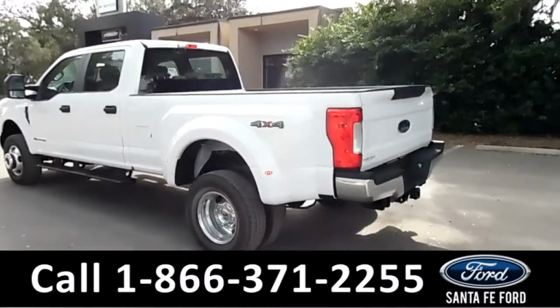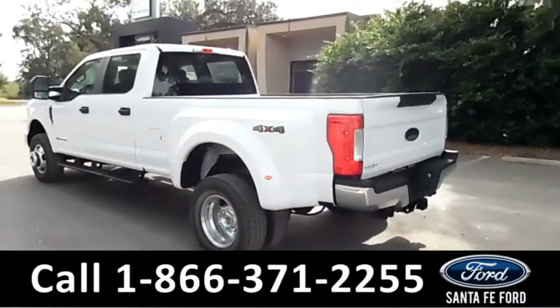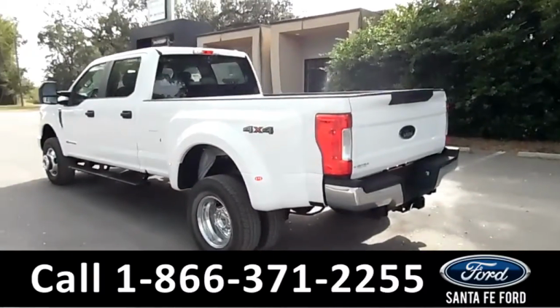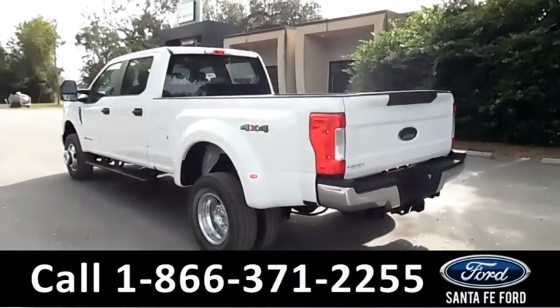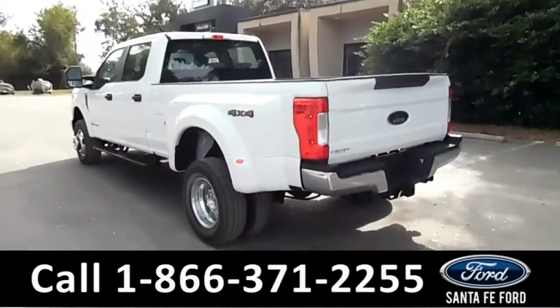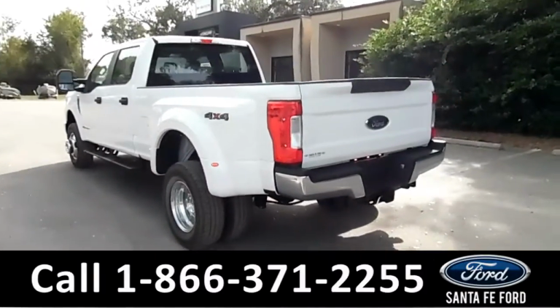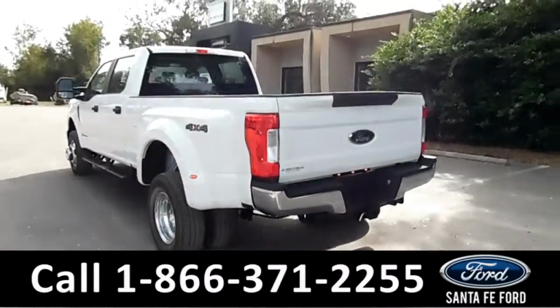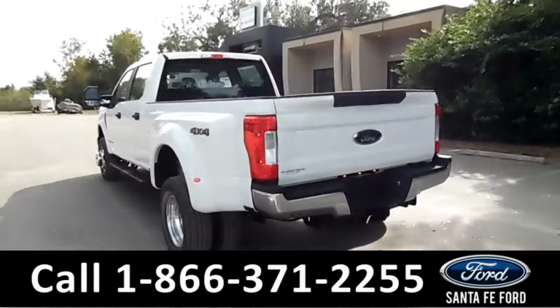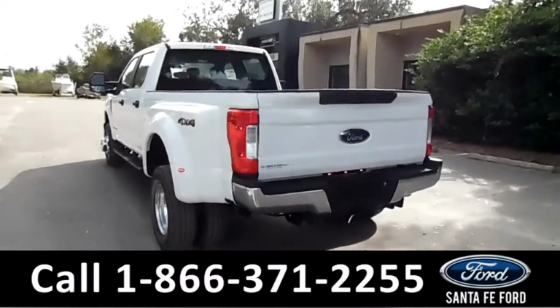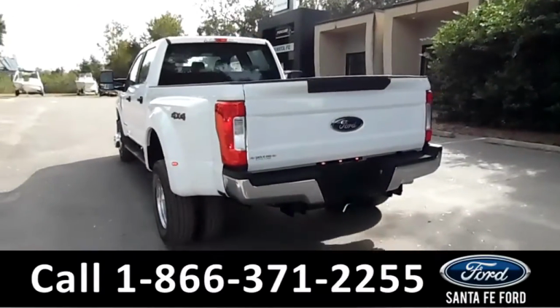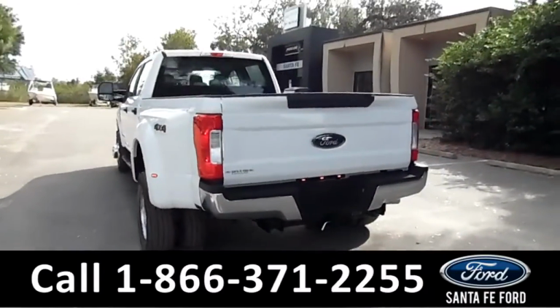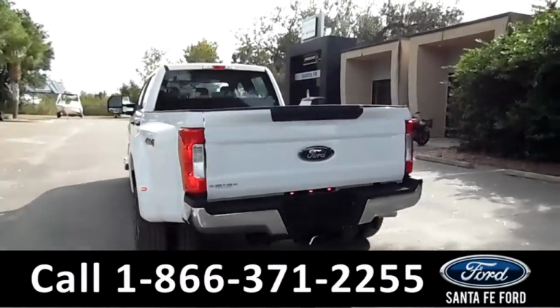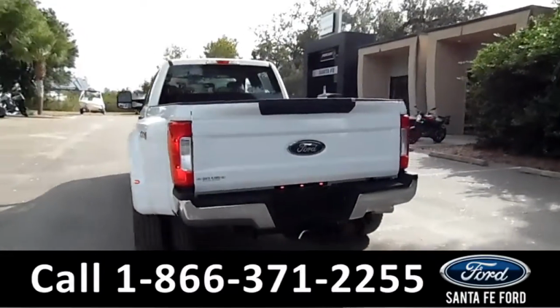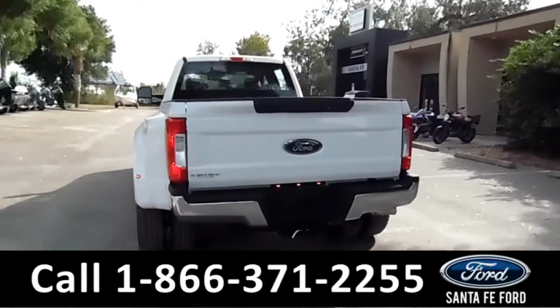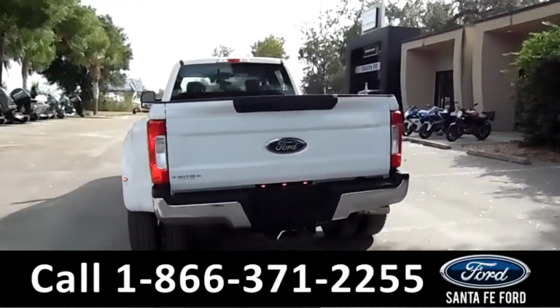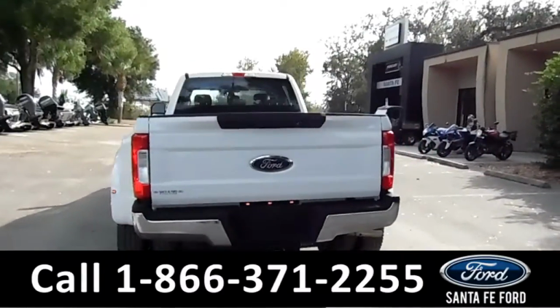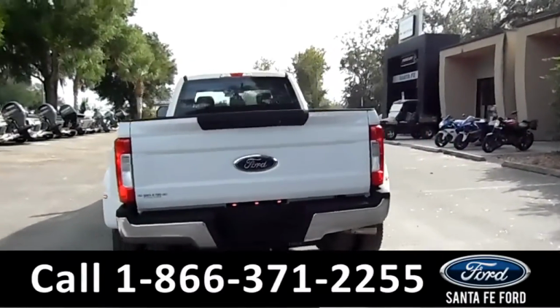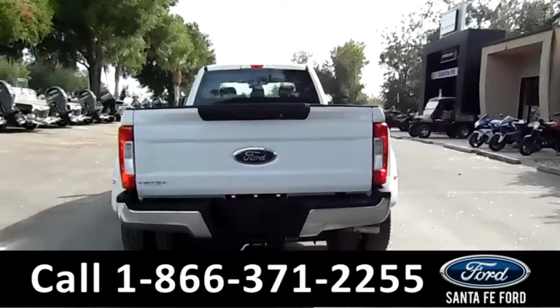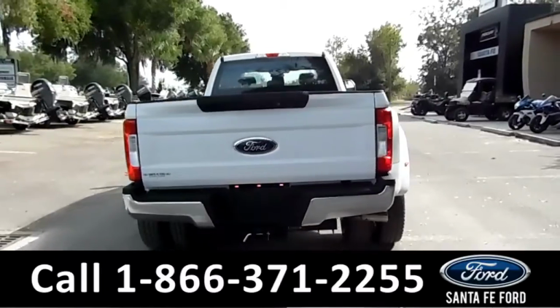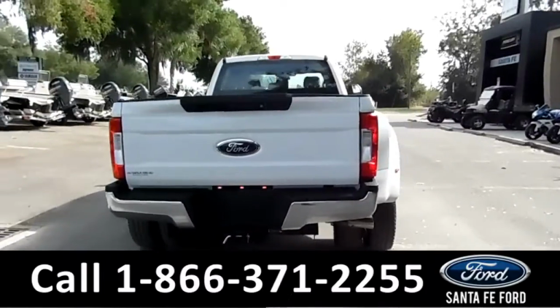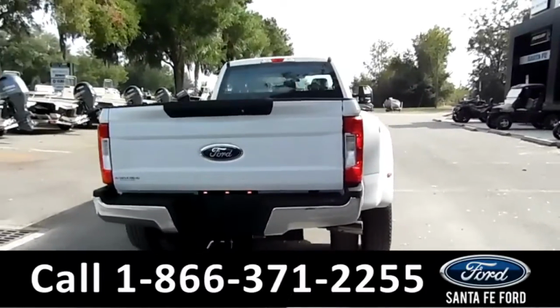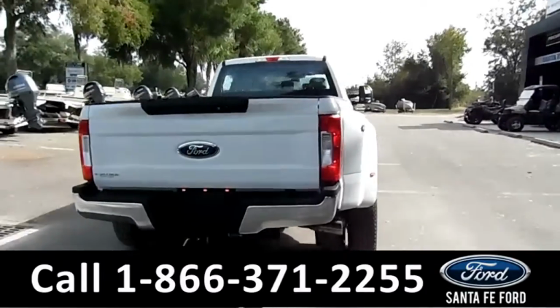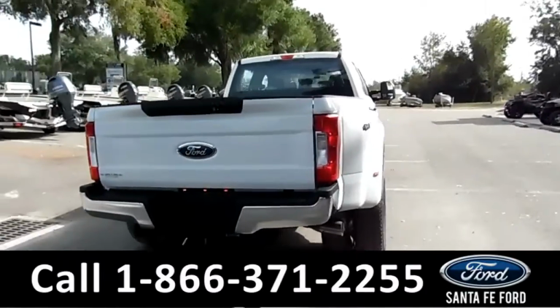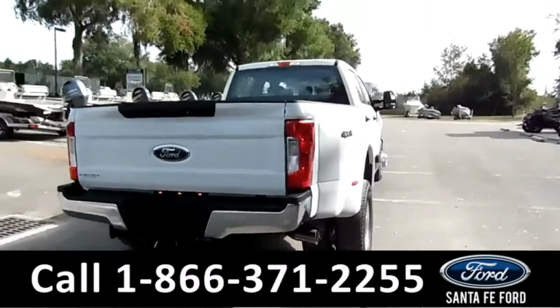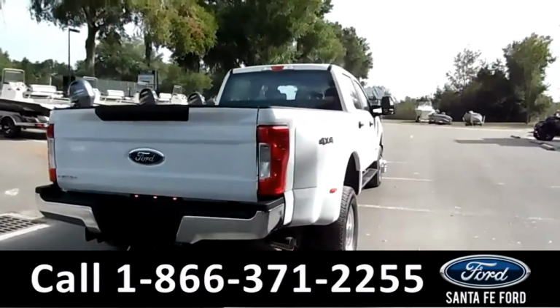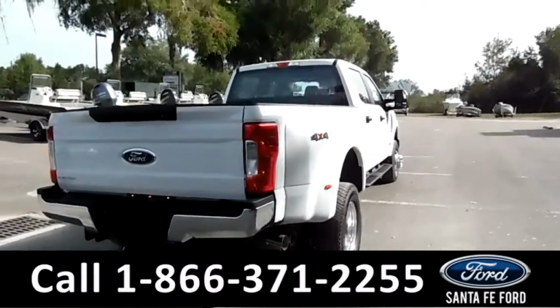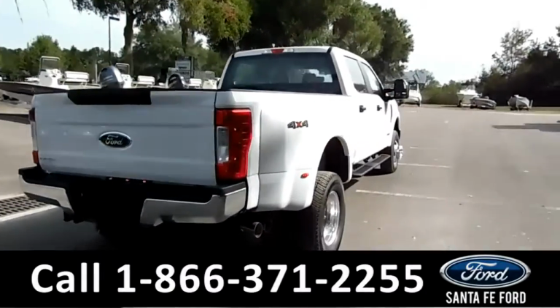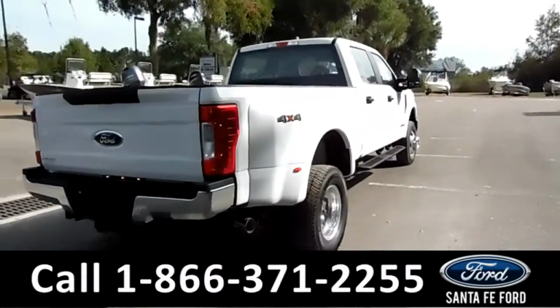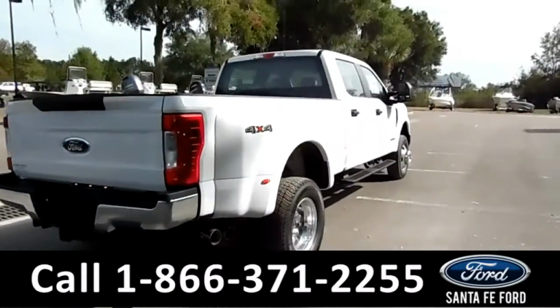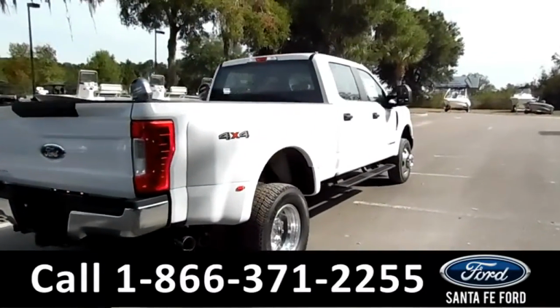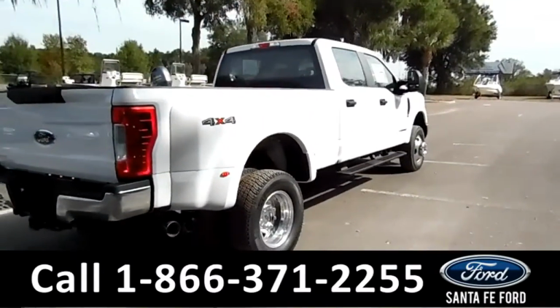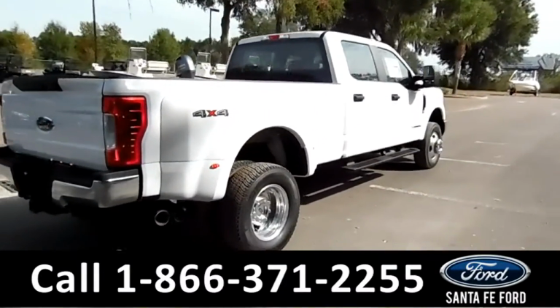It's a dually. It has a hitch receiver as well. For more information on this truck please go to SantaFeFord.com.